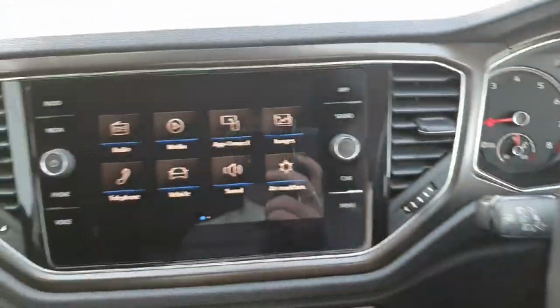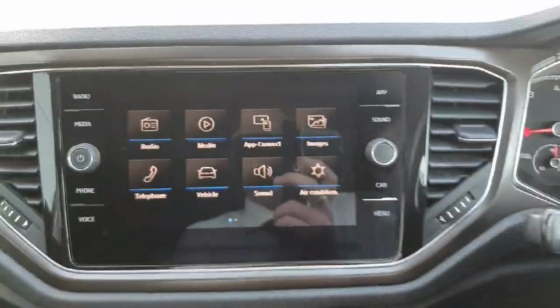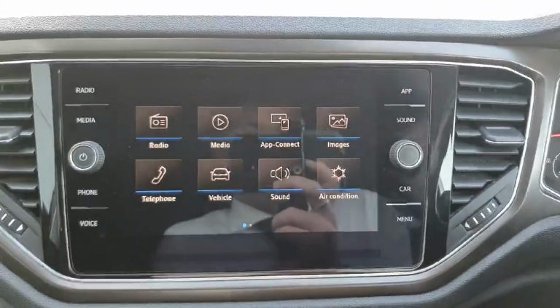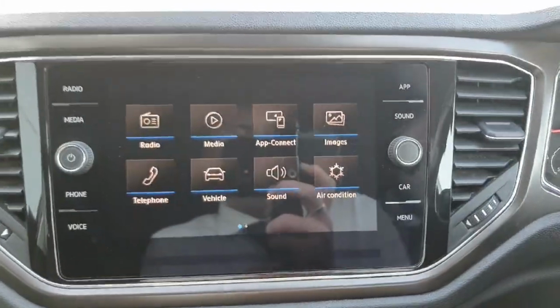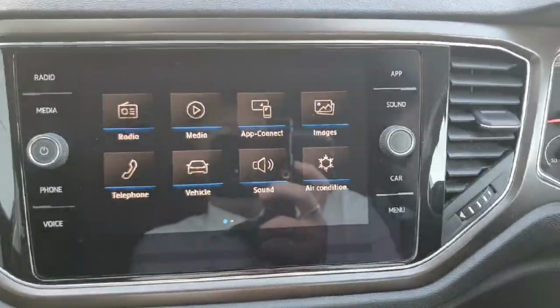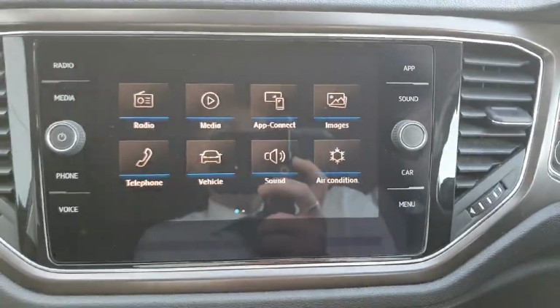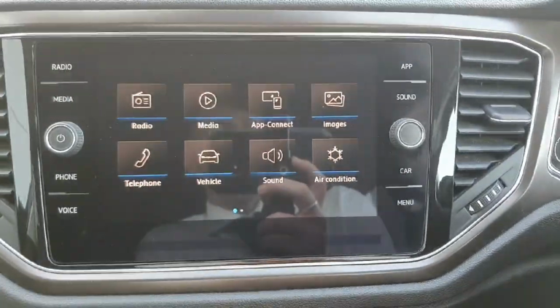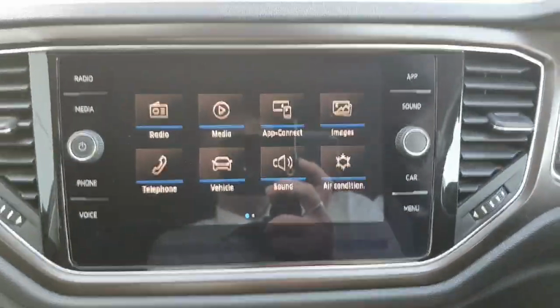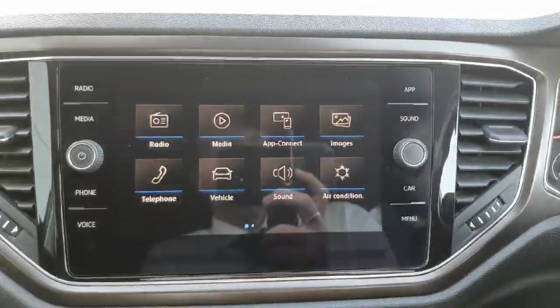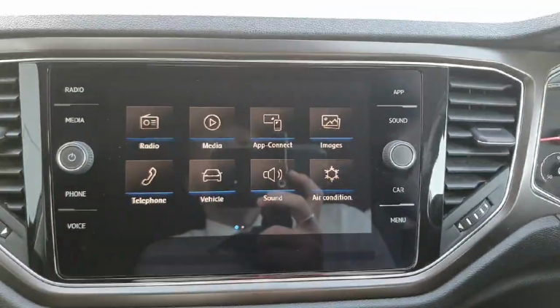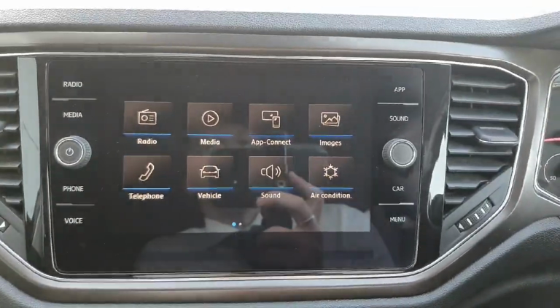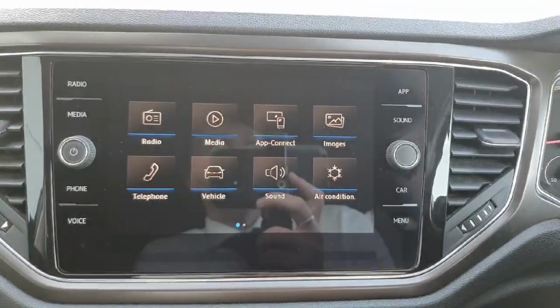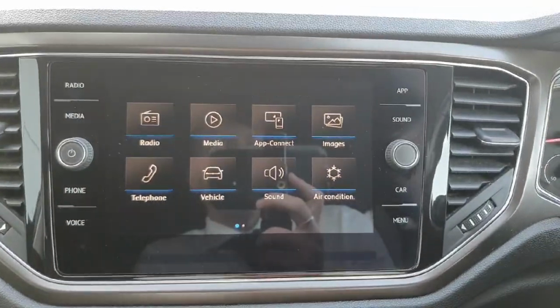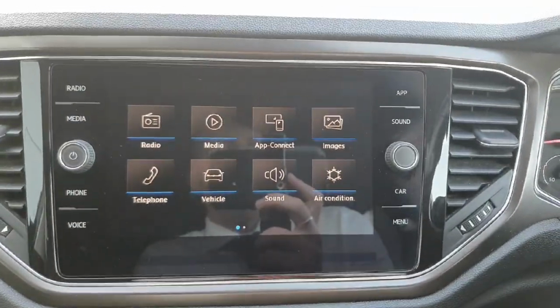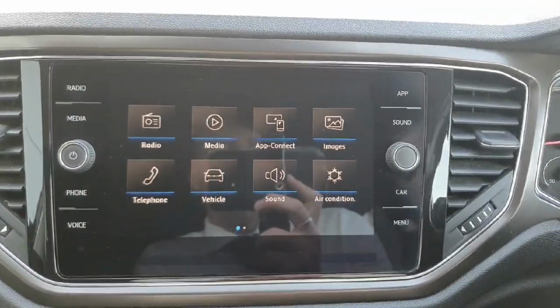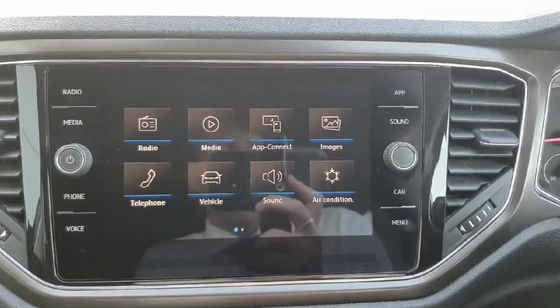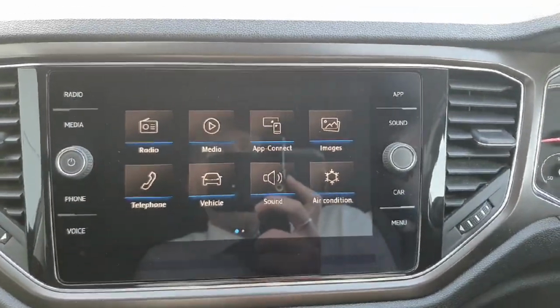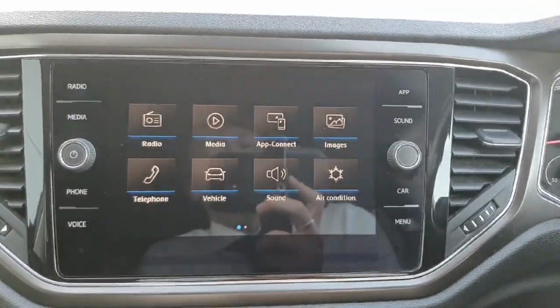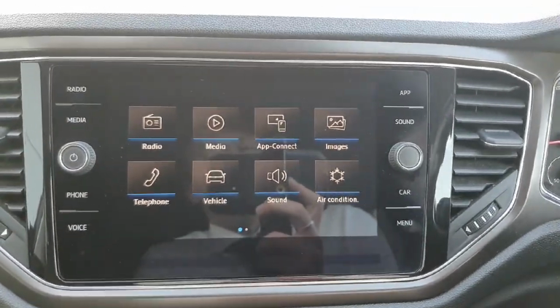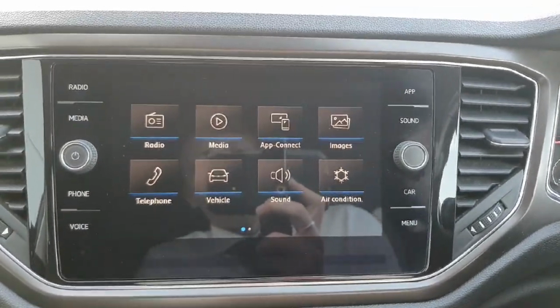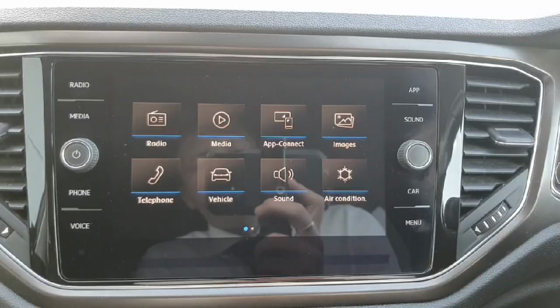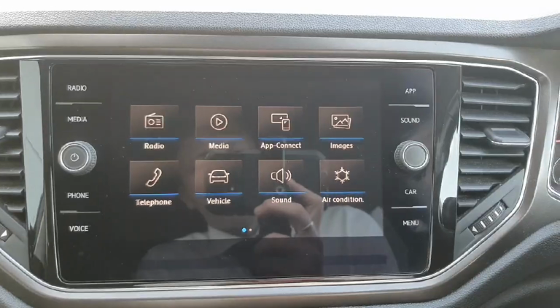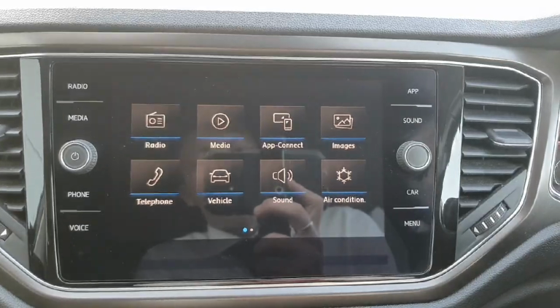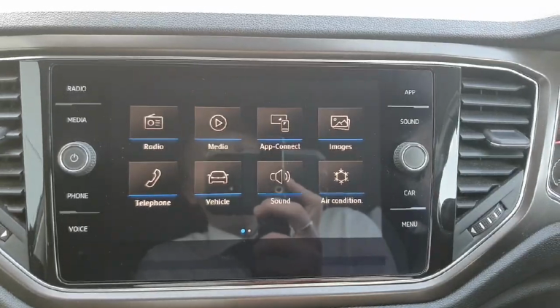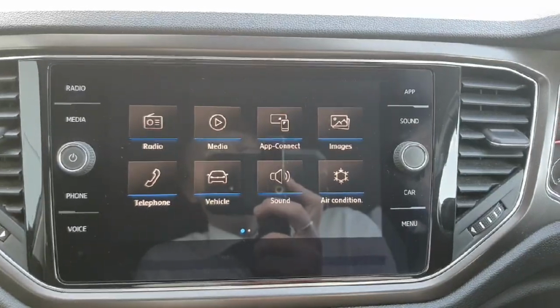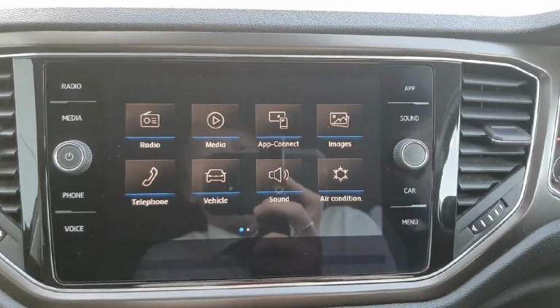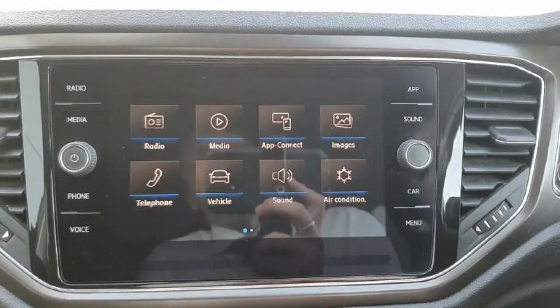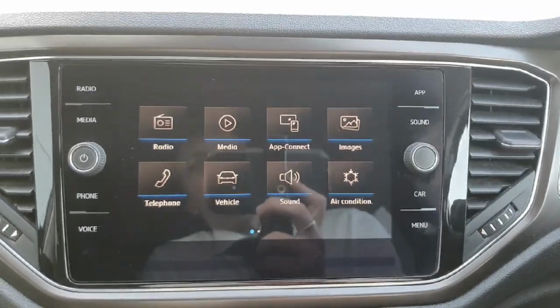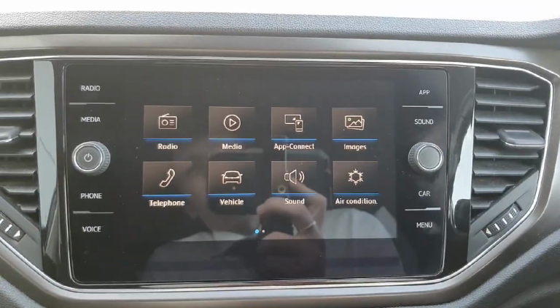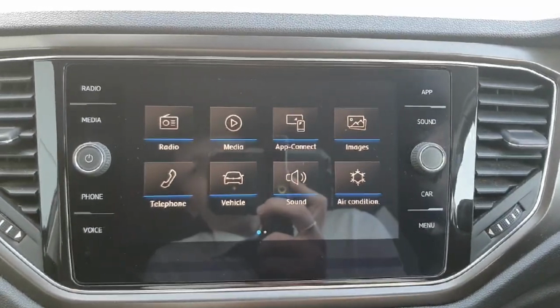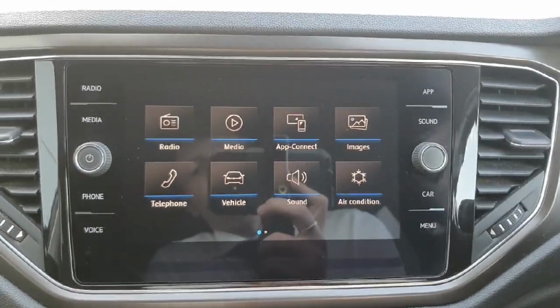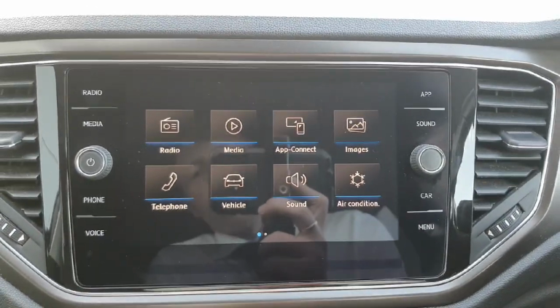In the middle we have a nice big touchscreen with Bluetooth connectivity, radio, and it also comes with Apple CarPlay and Android Auto.